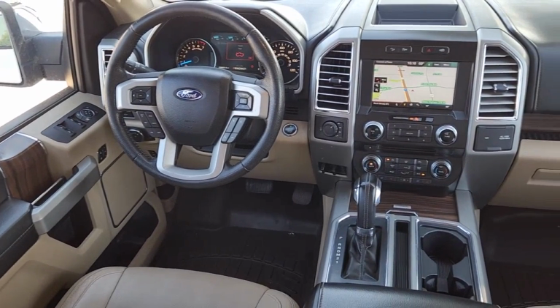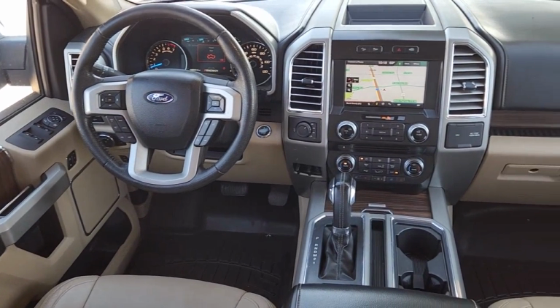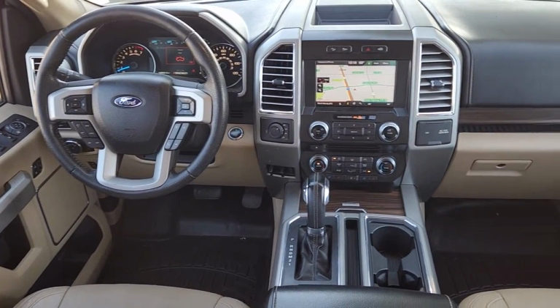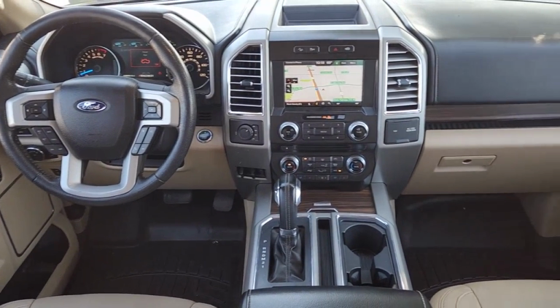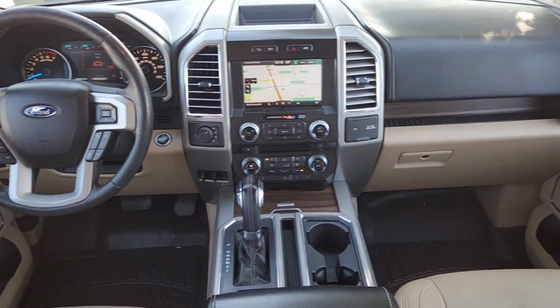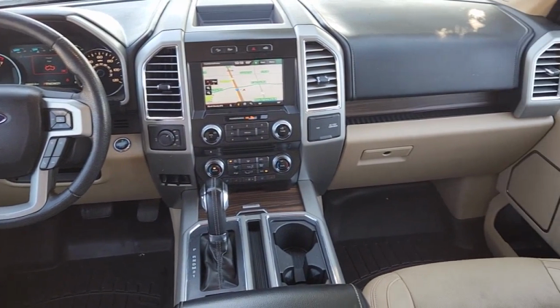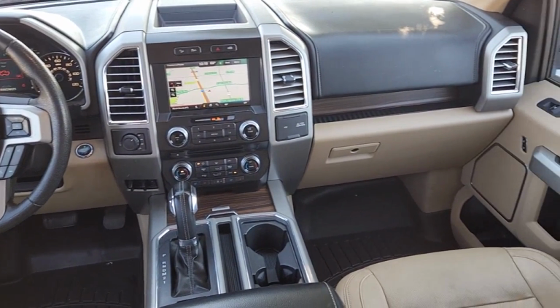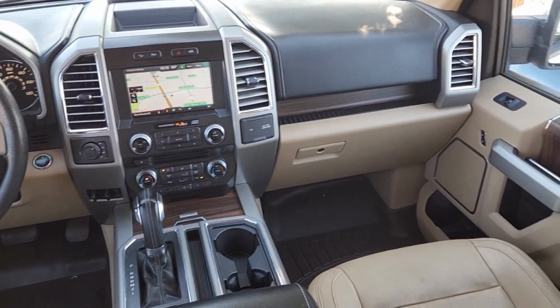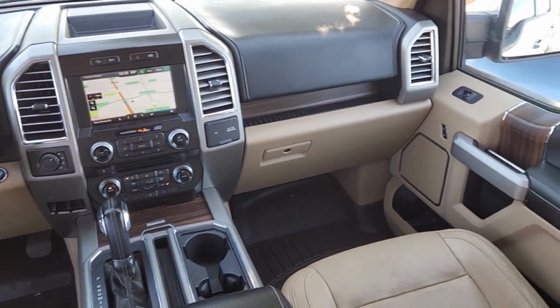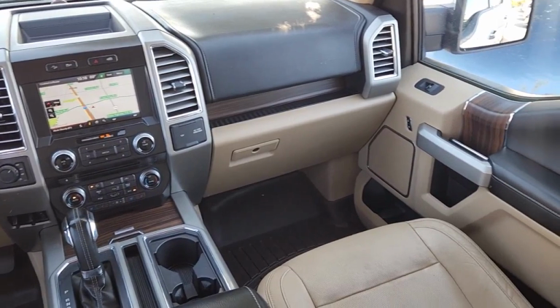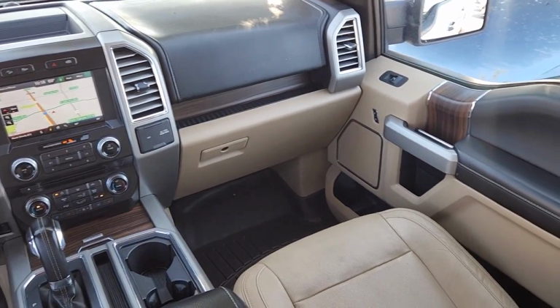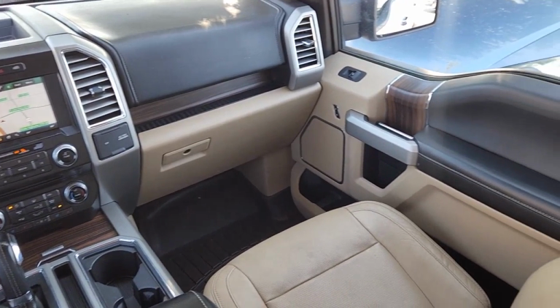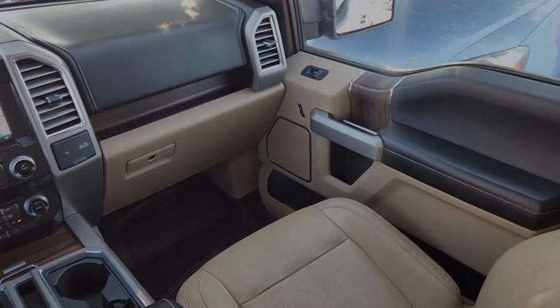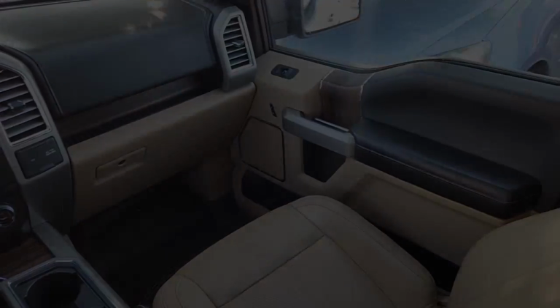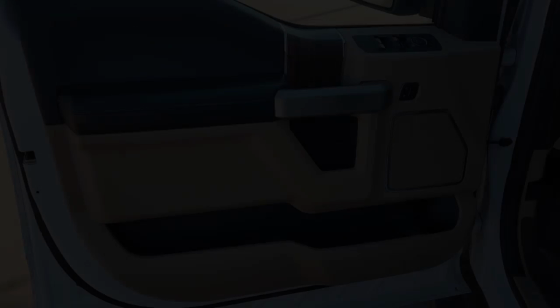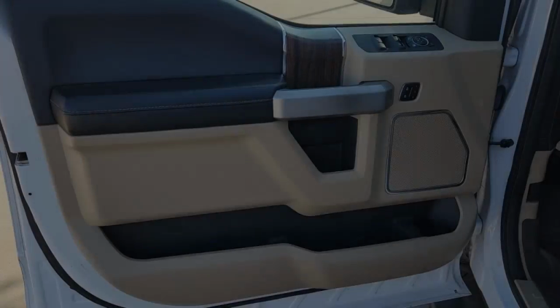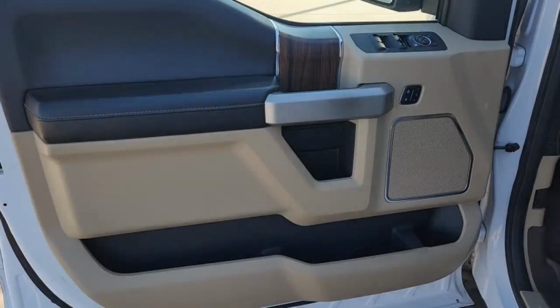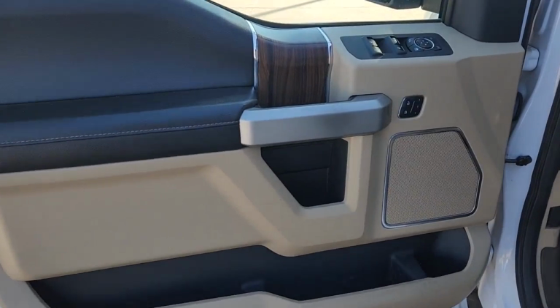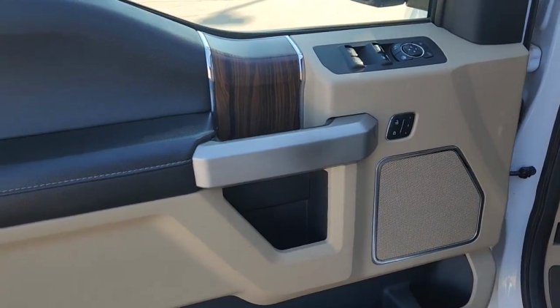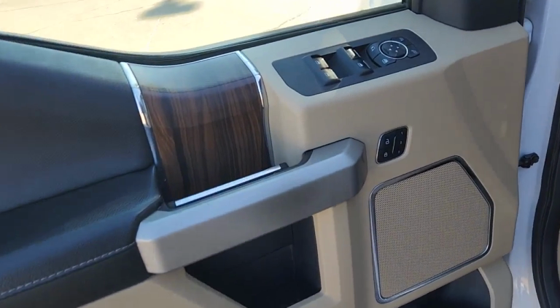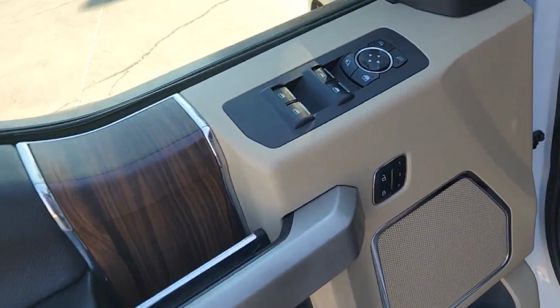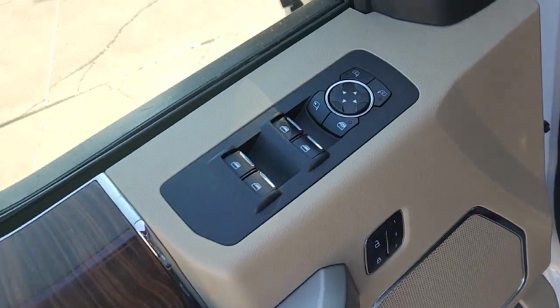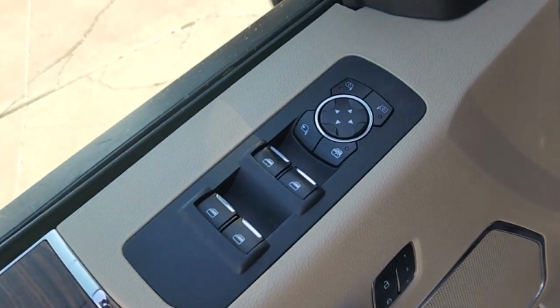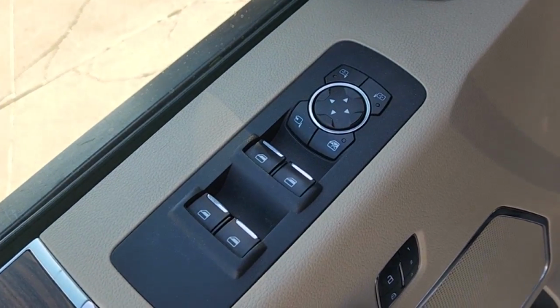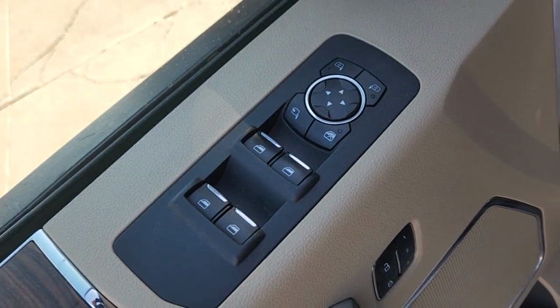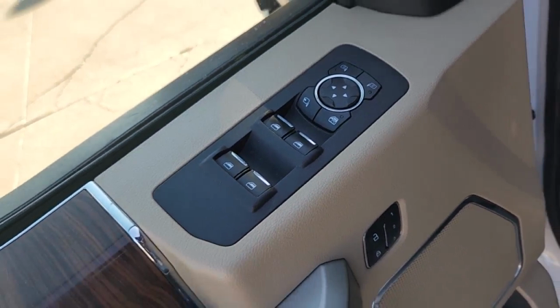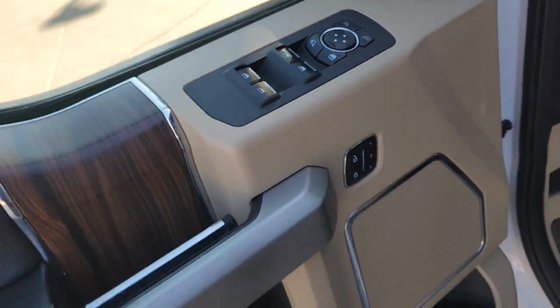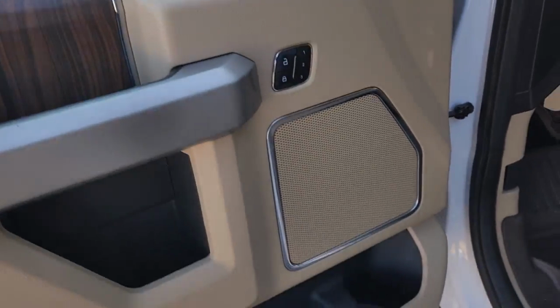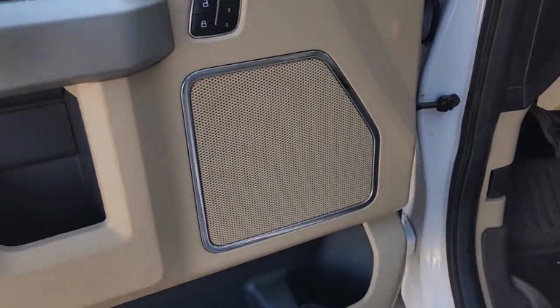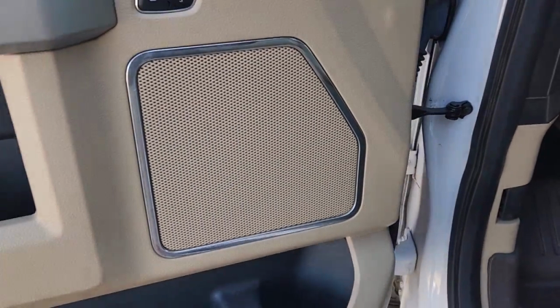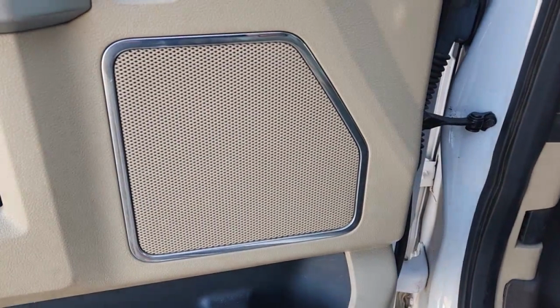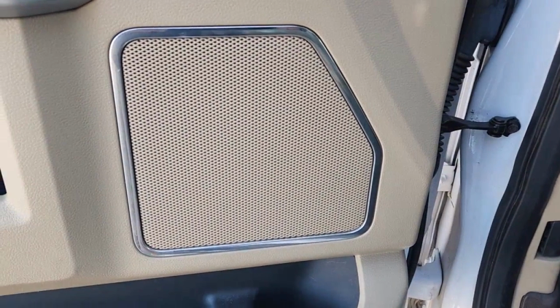Panoramic roof, keyless entry, heated driver's seat, cooled driver's seat, sunroof, satellite radio, remote engine start, power passenger seat, lane keeping assist, iPod, and MP3 input.